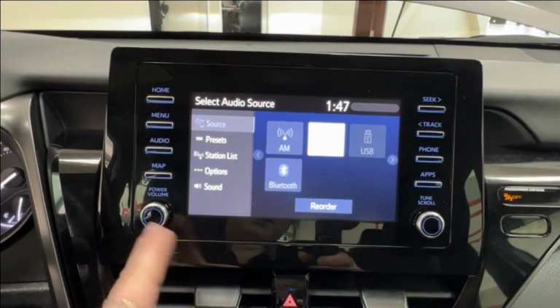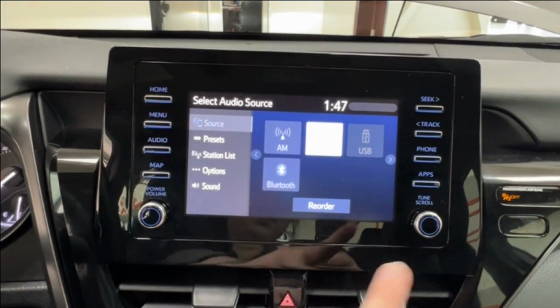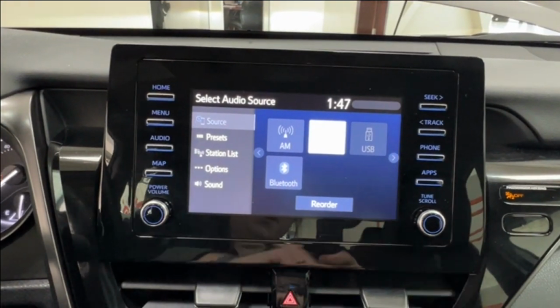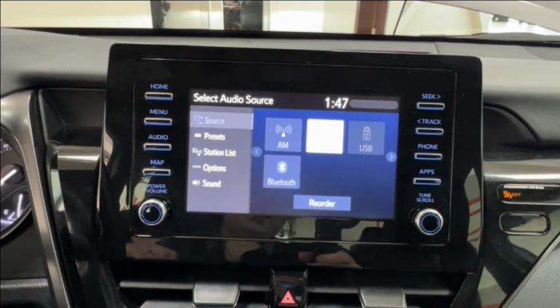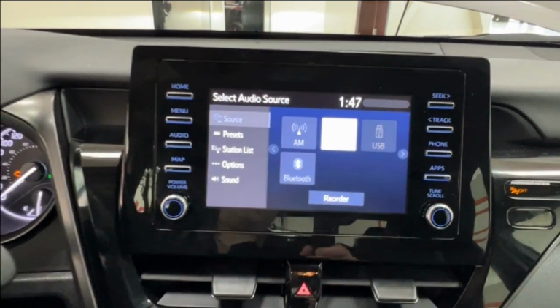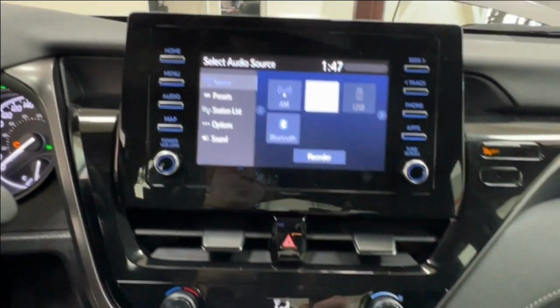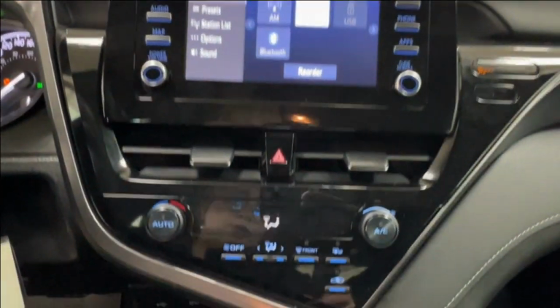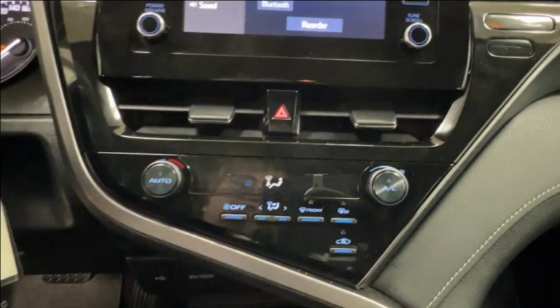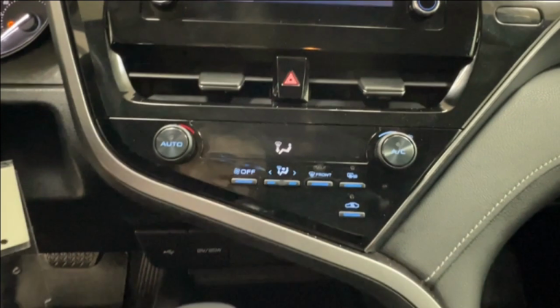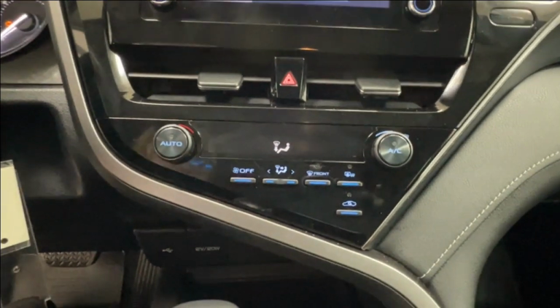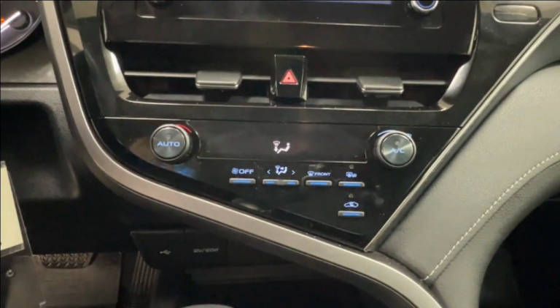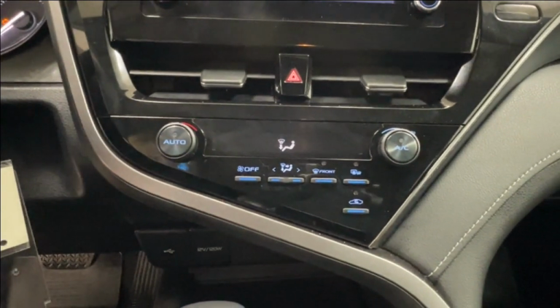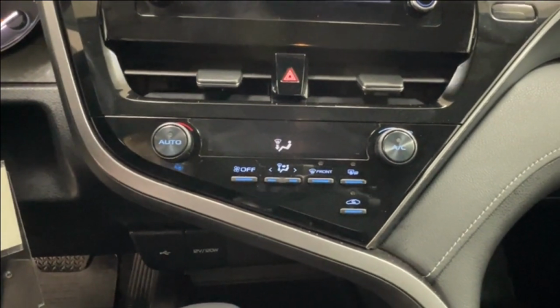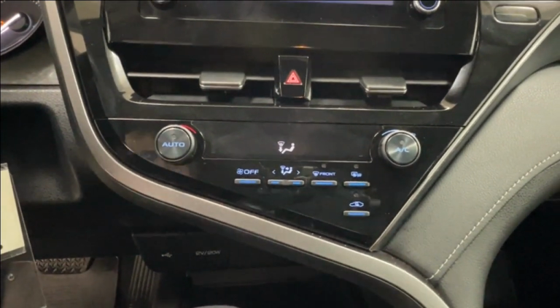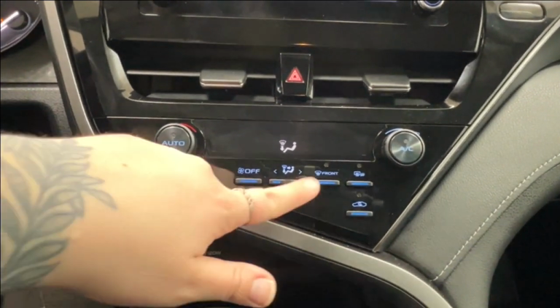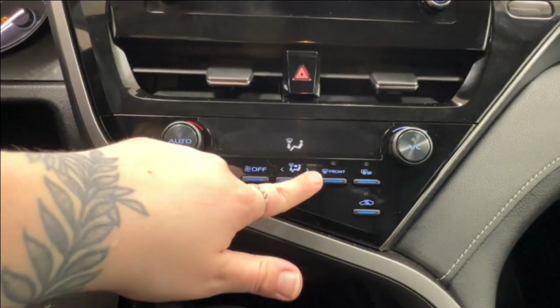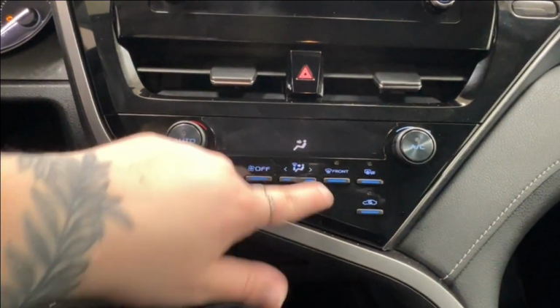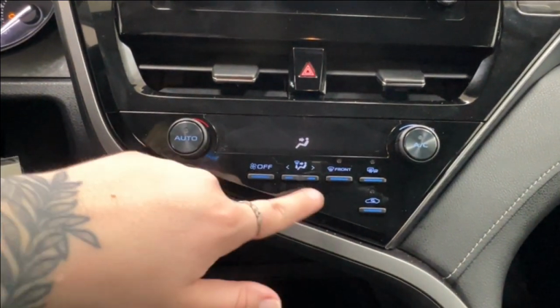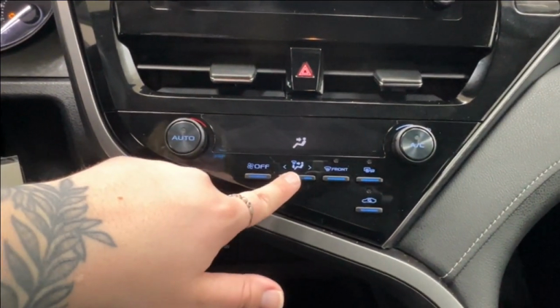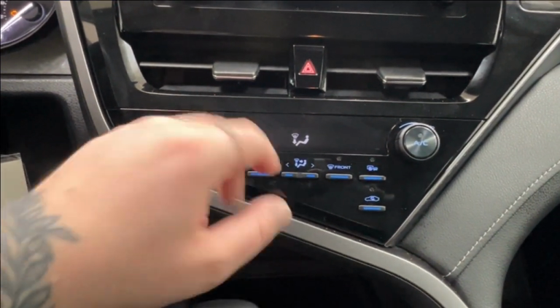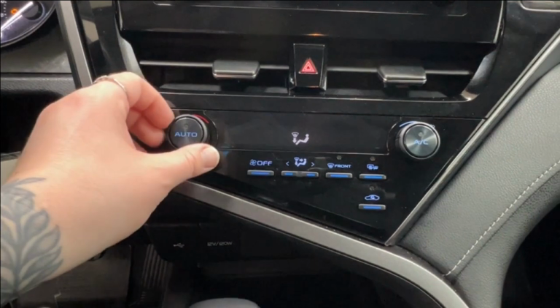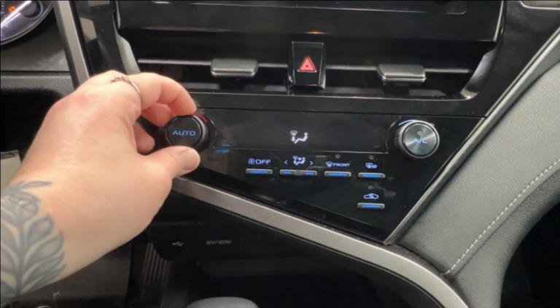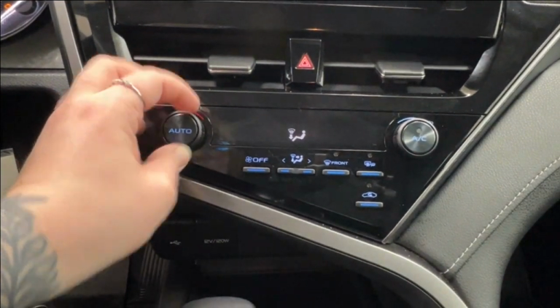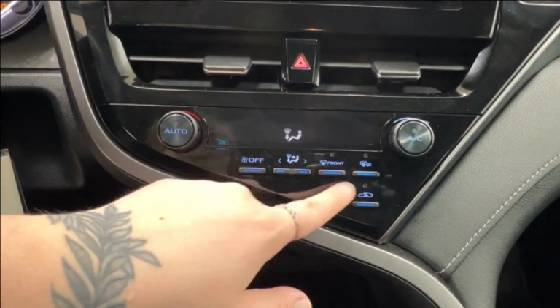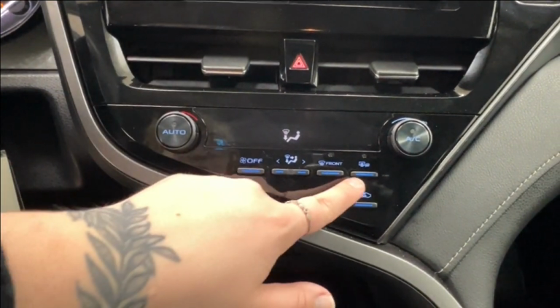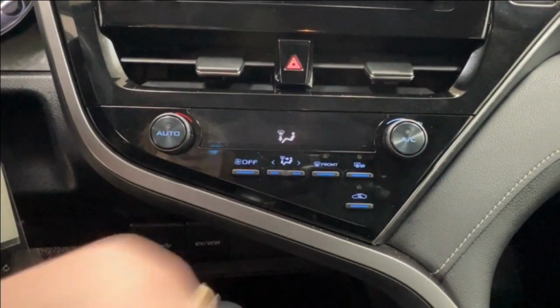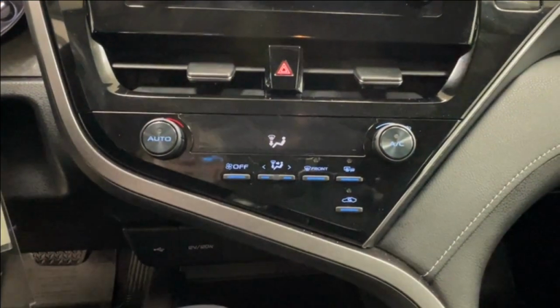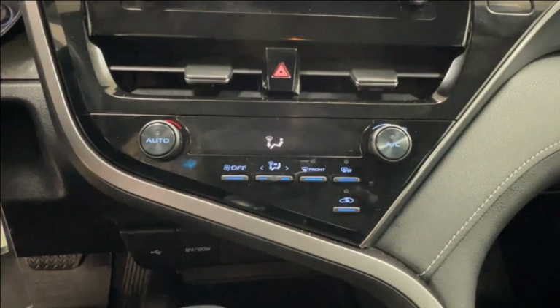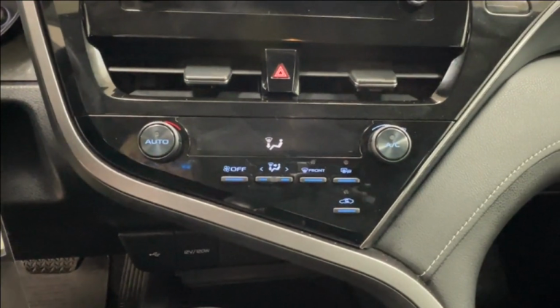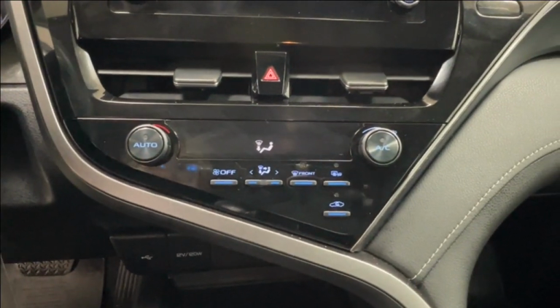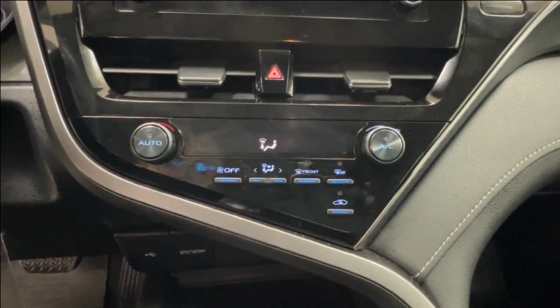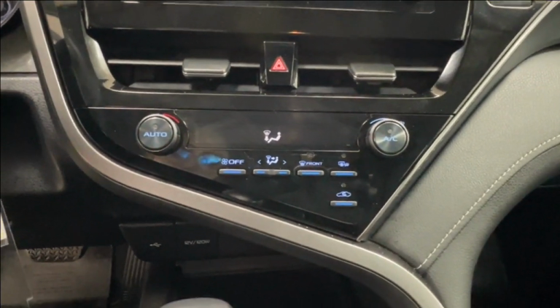Bottom left is volume, bottom right is tune scroll, and in the middle are your four ways. The climate control center is in the middle, with all of your controls for the defrost for front and rear windshield as well as your side mirrors.